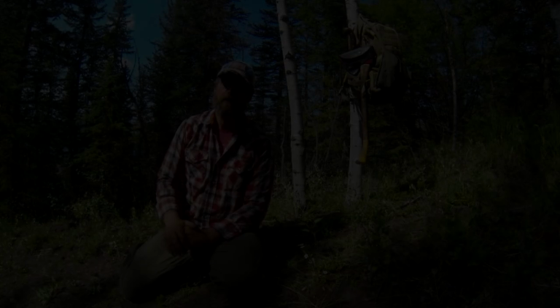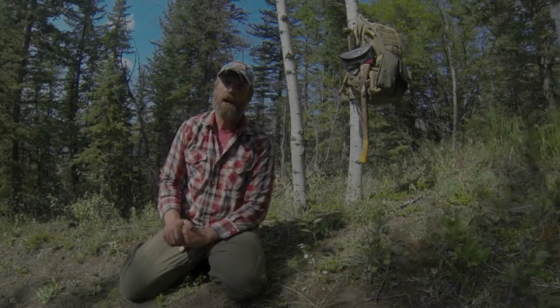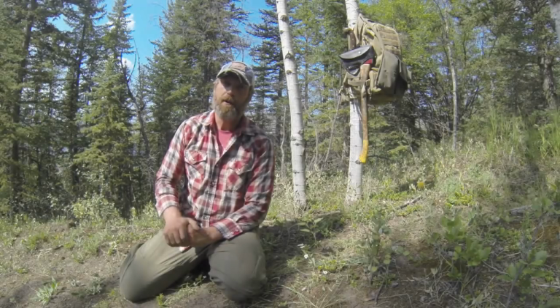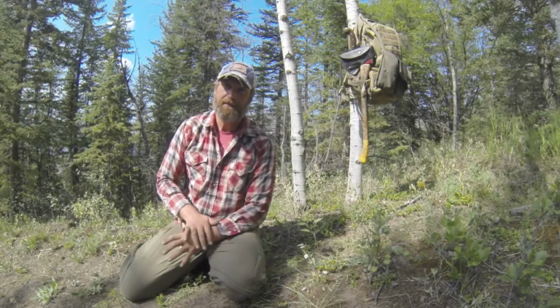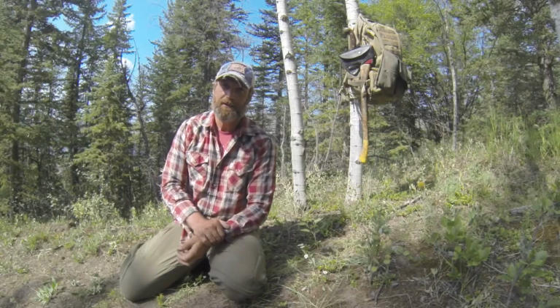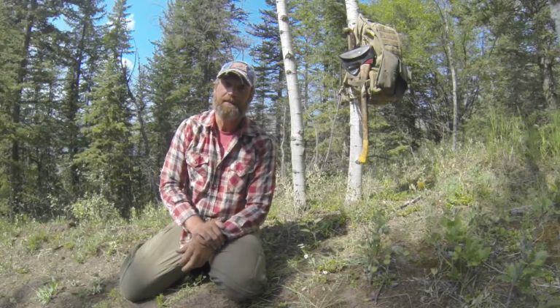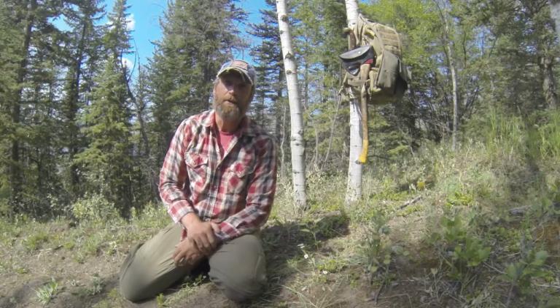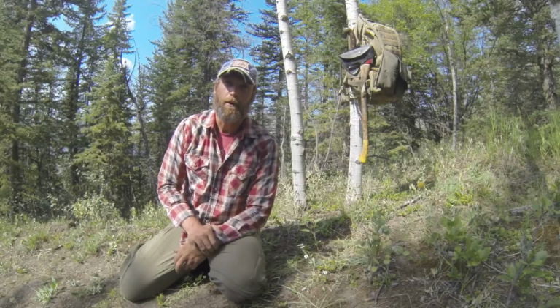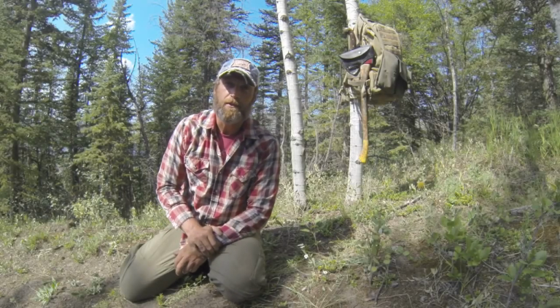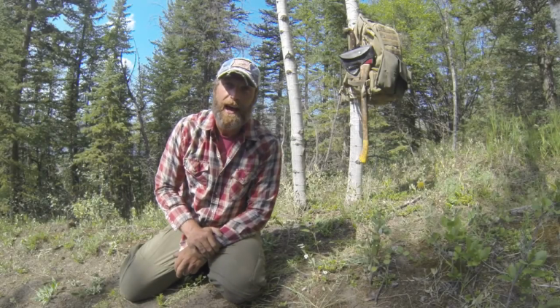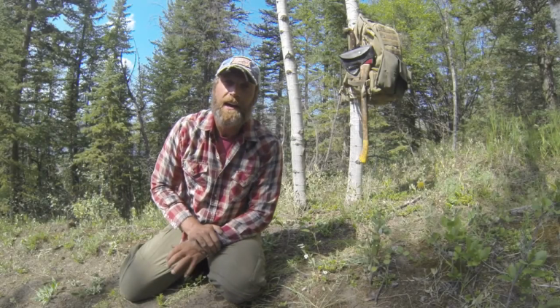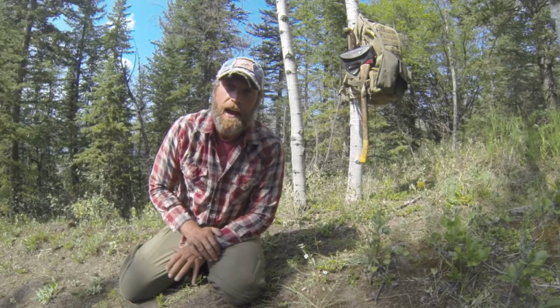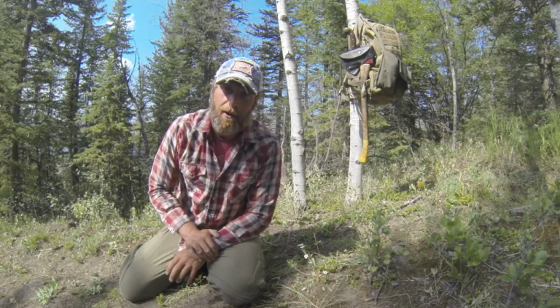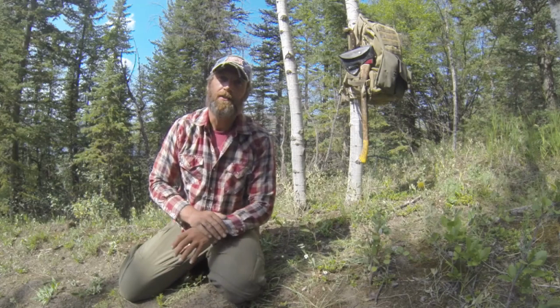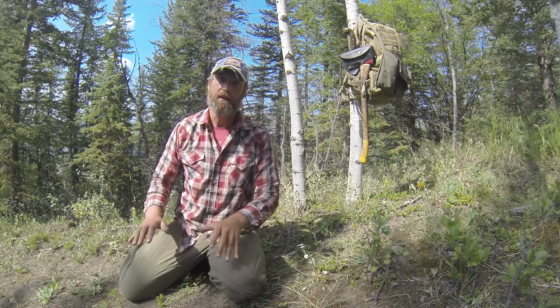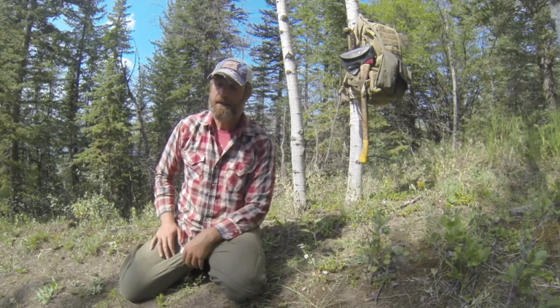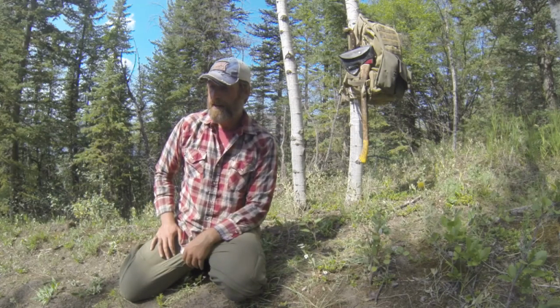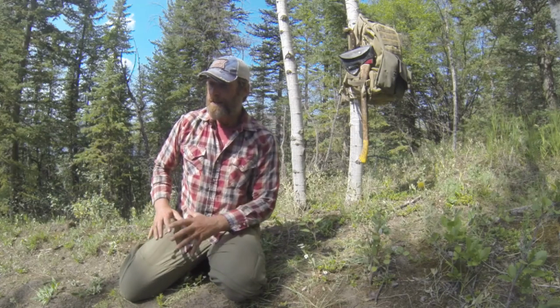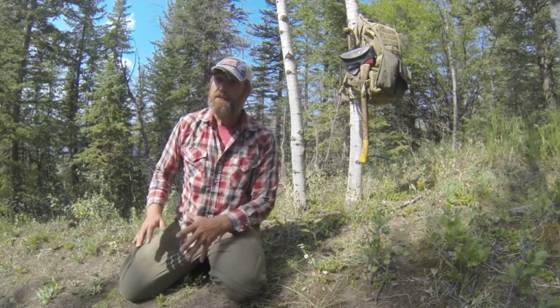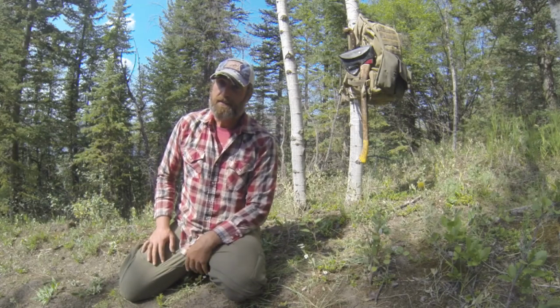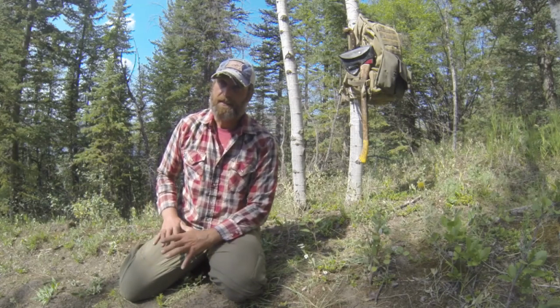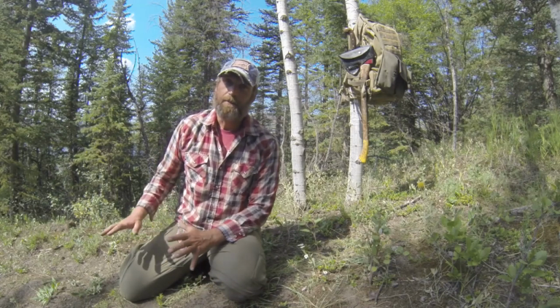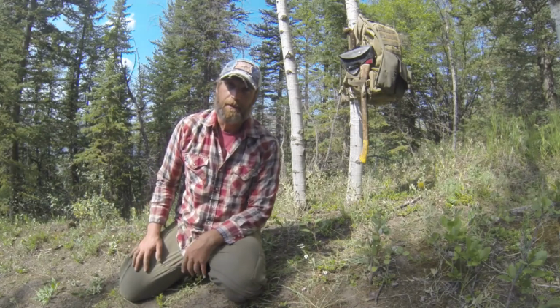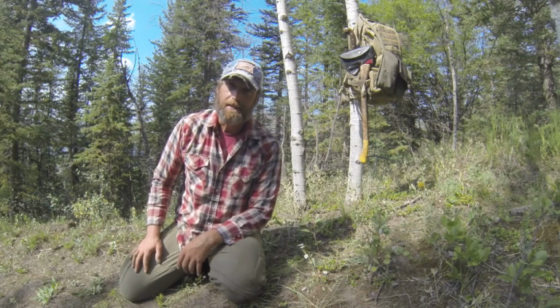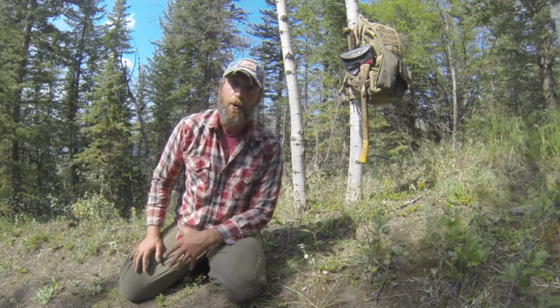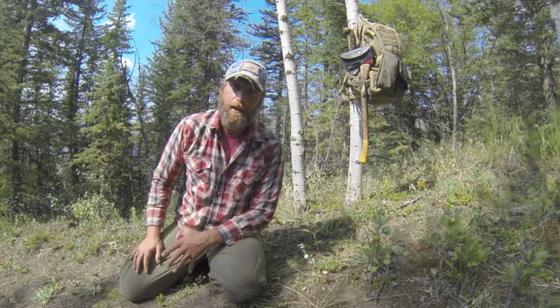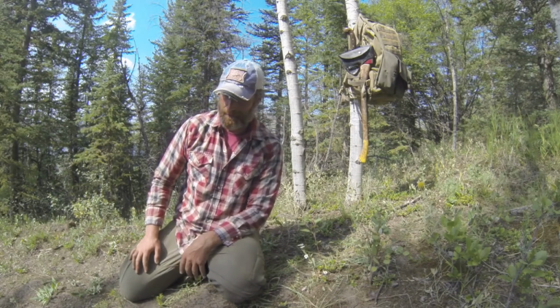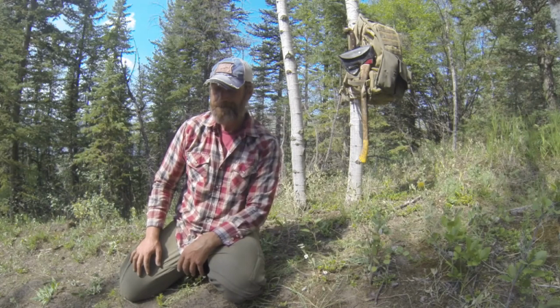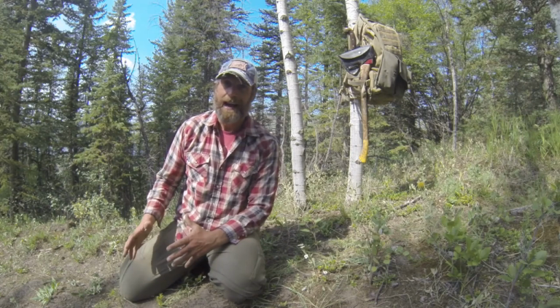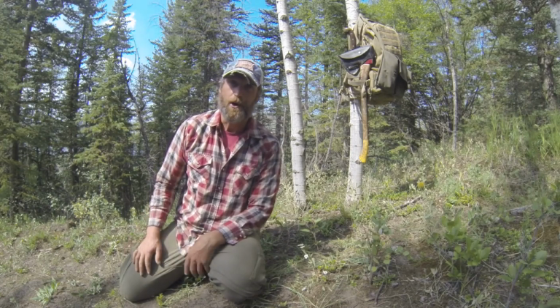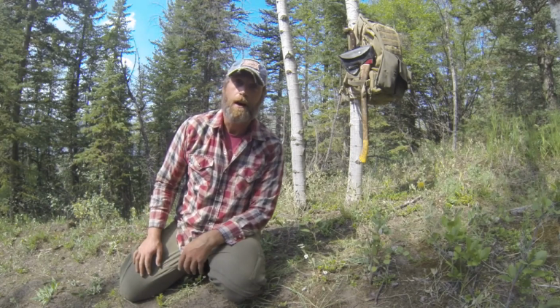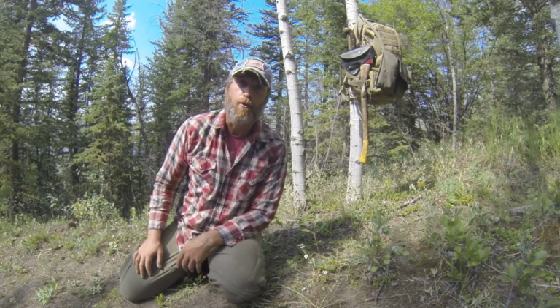What I am about to reveal to you is the most important bushcraft hack ever. Nobody uses it, and I'm surprised nobody uses it because it's super simple and it makes your life a whole lot easier. It's aptly called the throne.